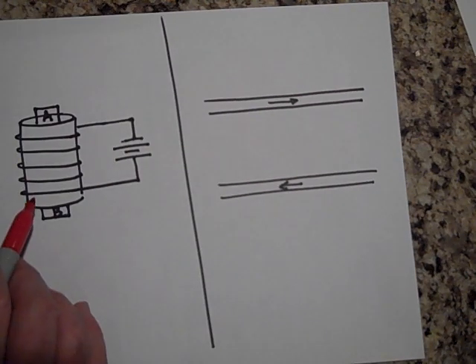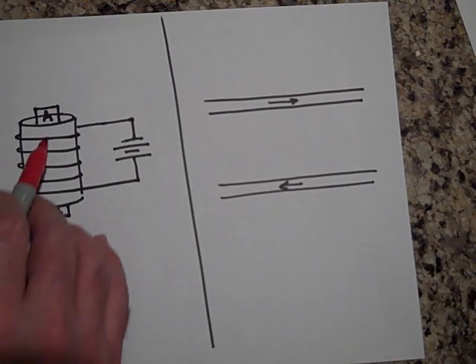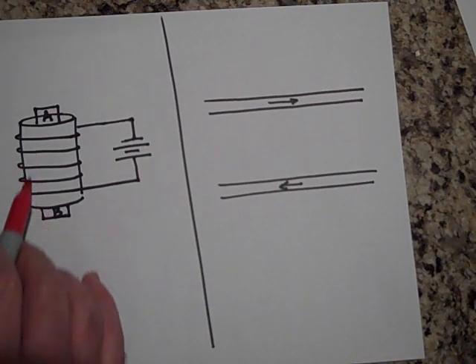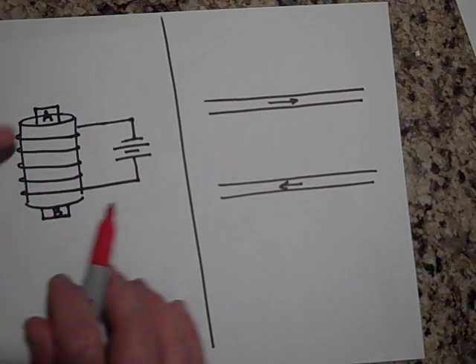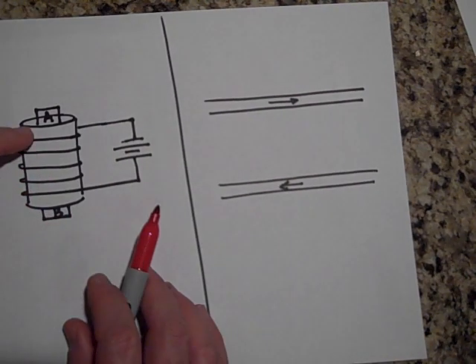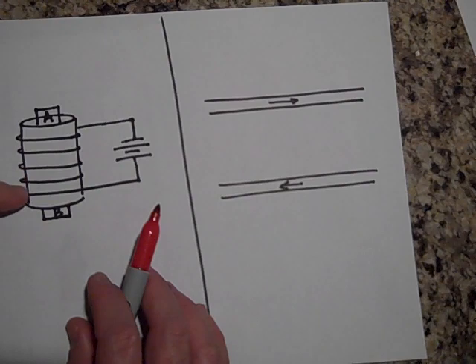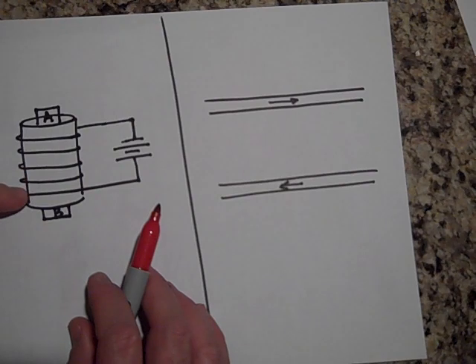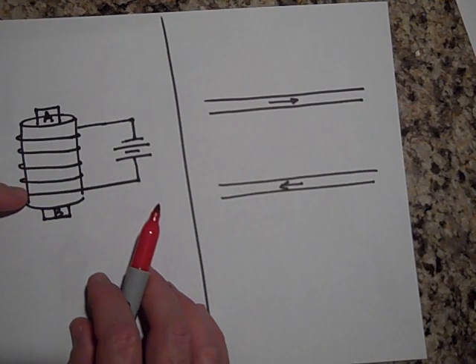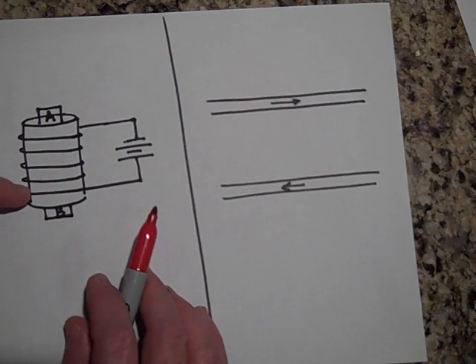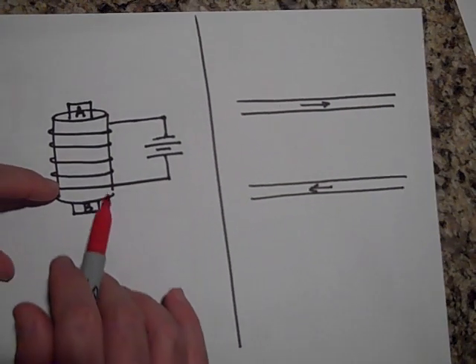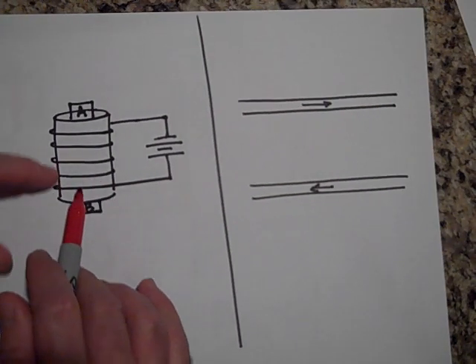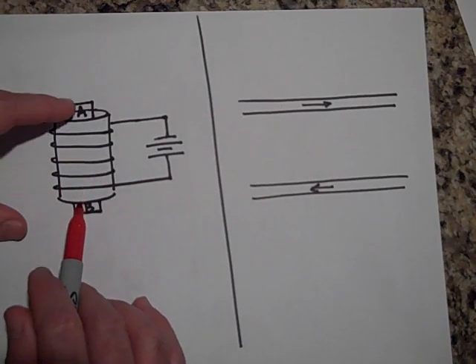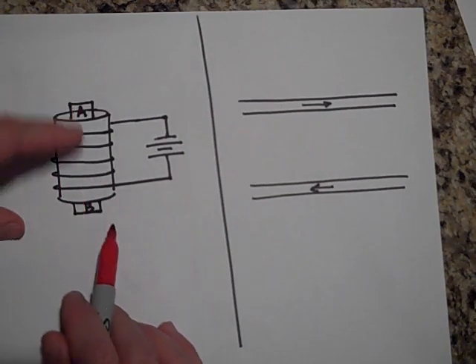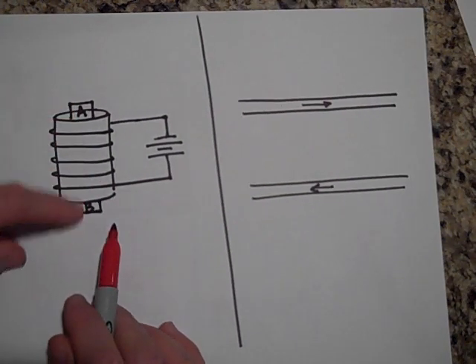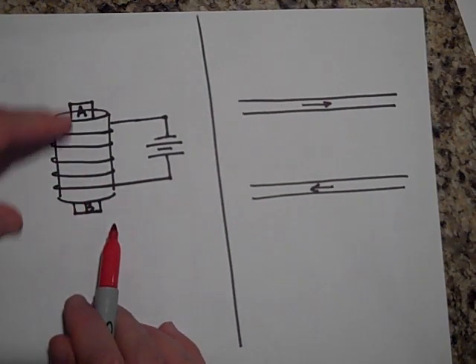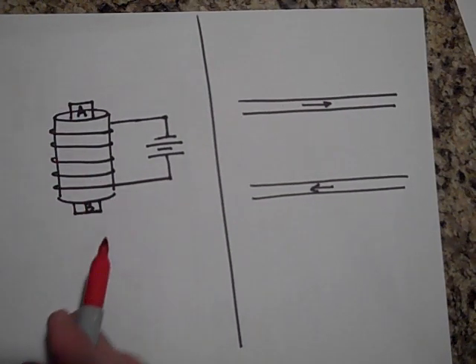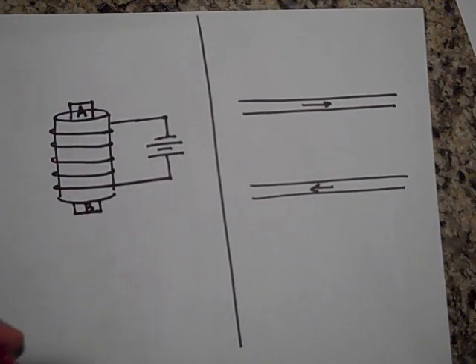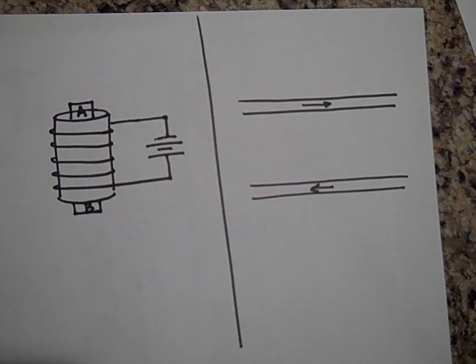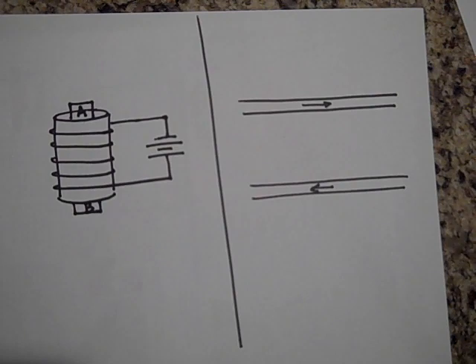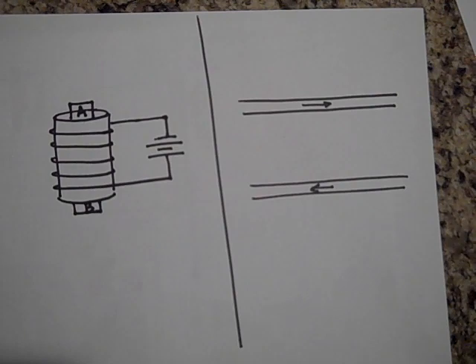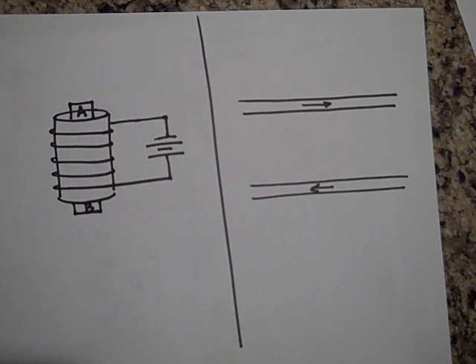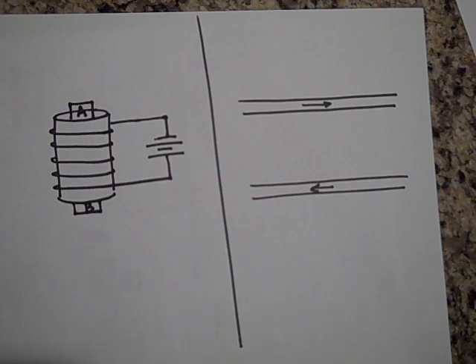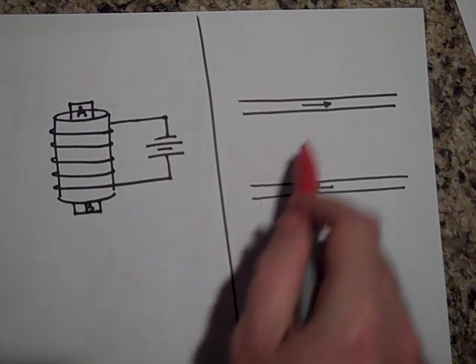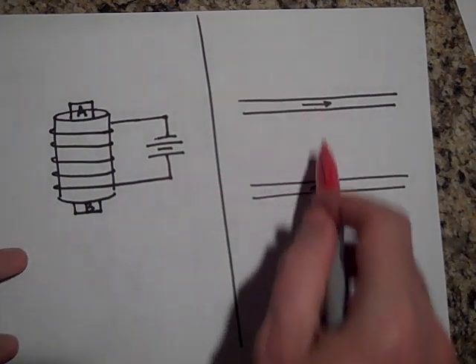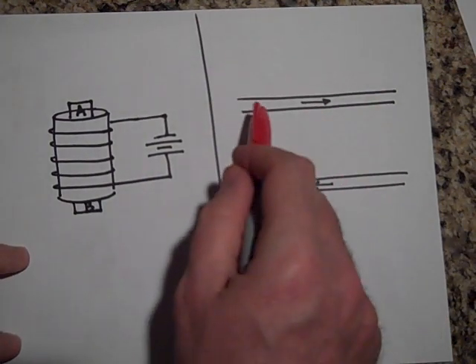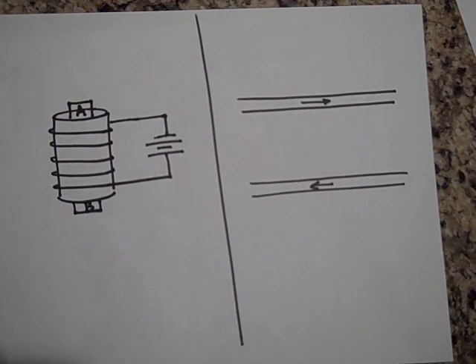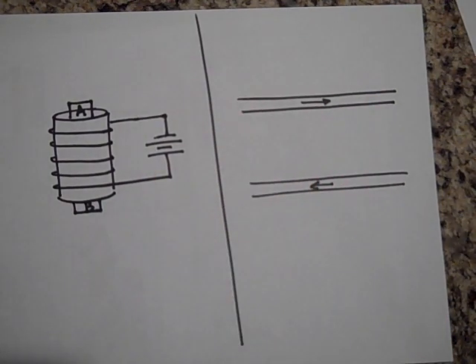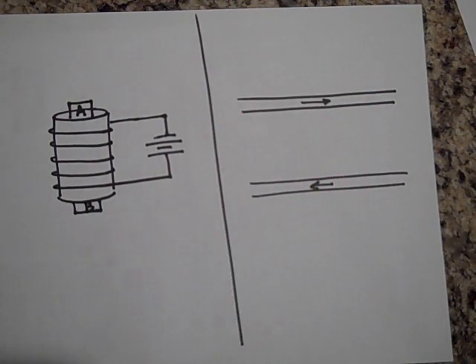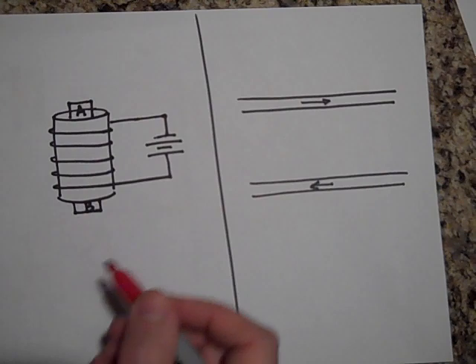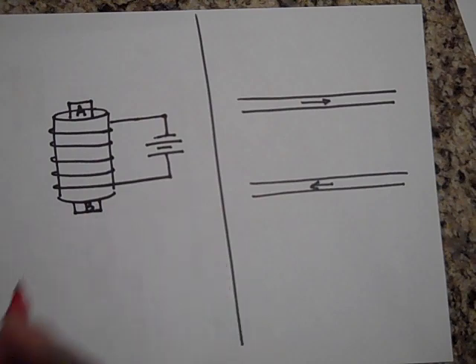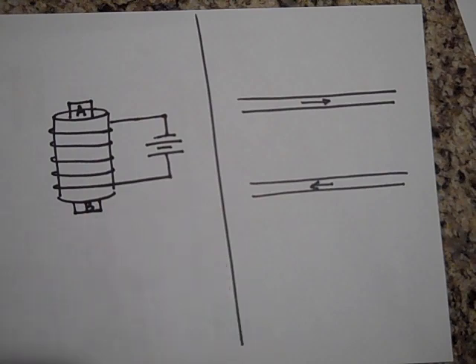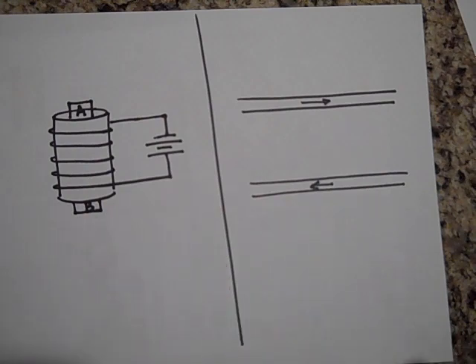Next: which end of this solenoid will be the north pole and which end will be the south pole? I'm not going to get to that problem in detail here, but I will cover it in class.